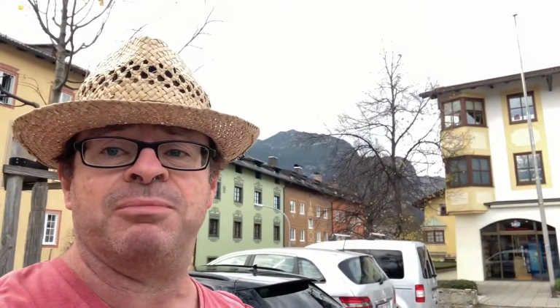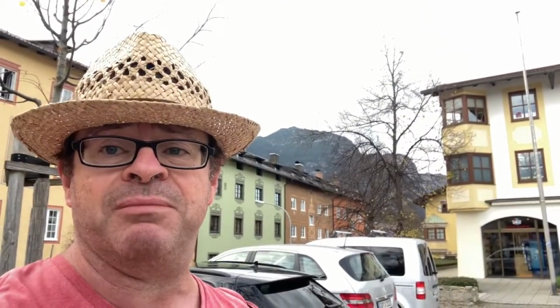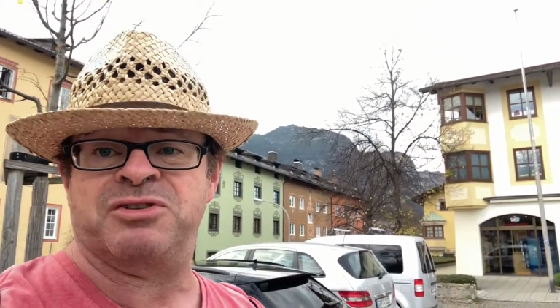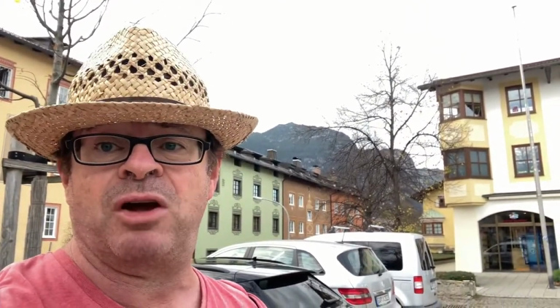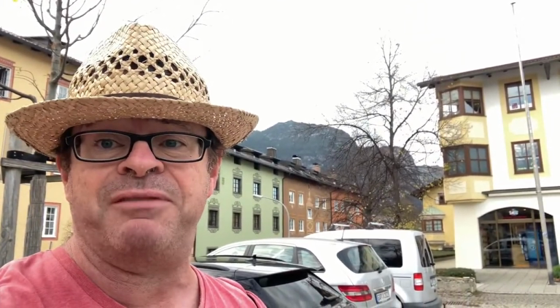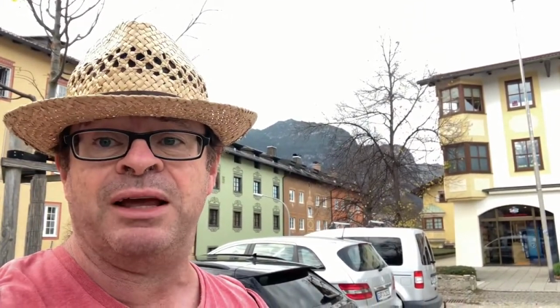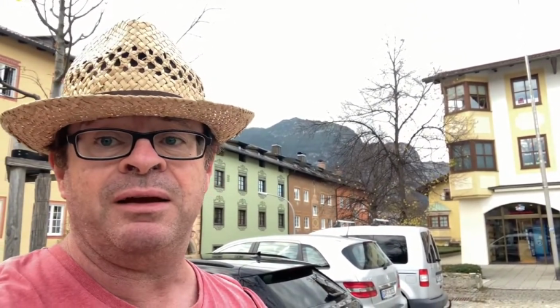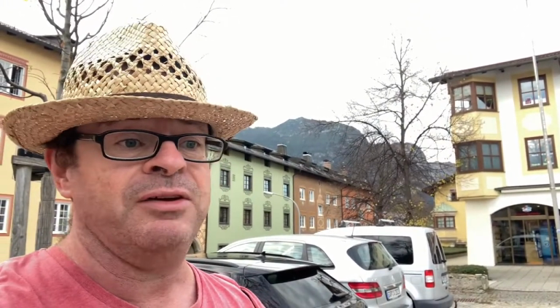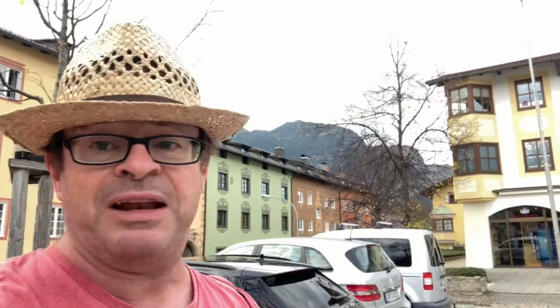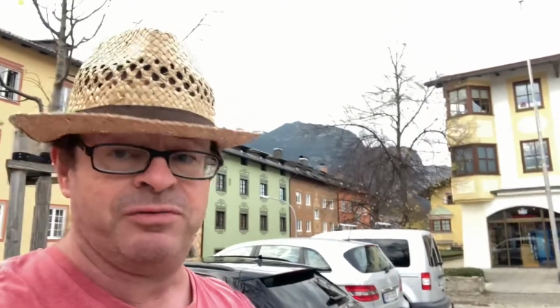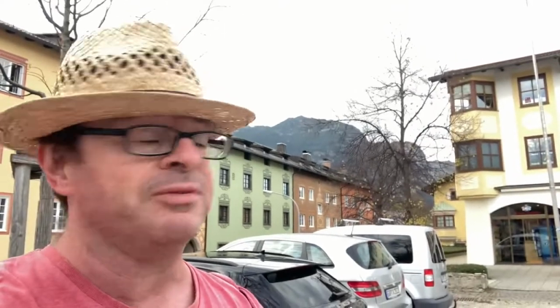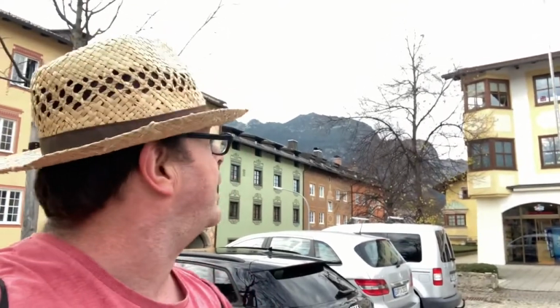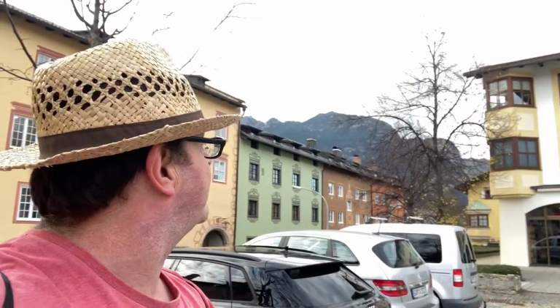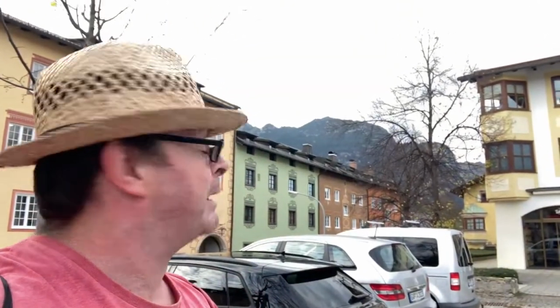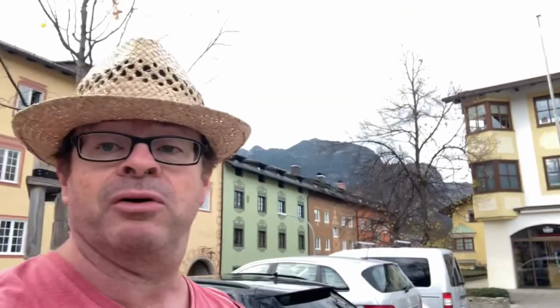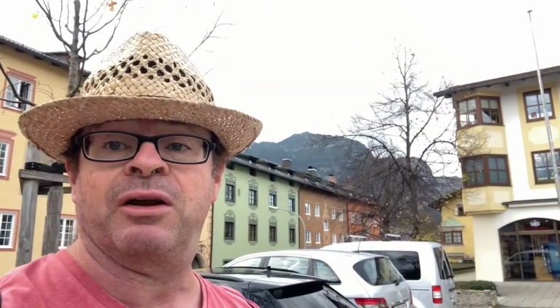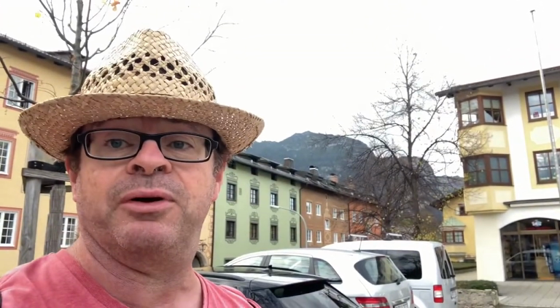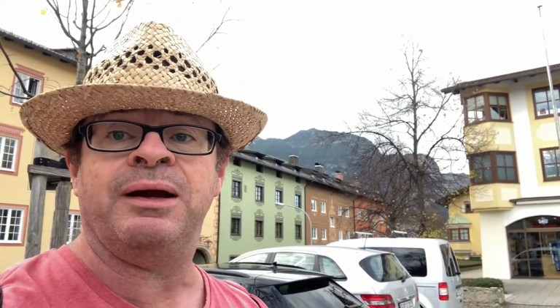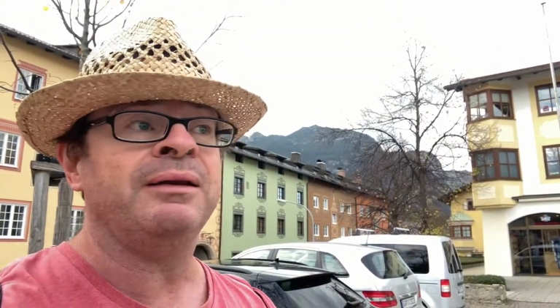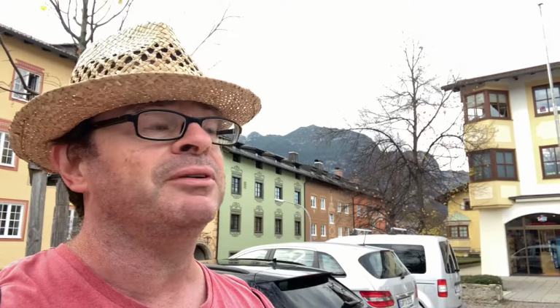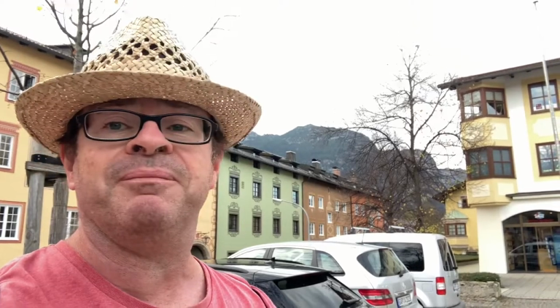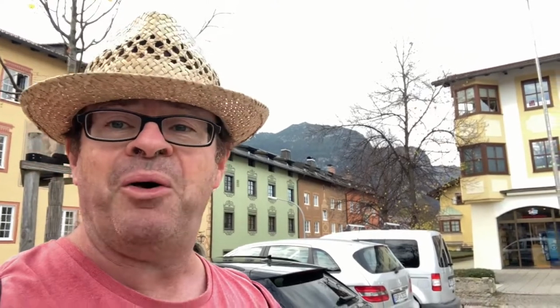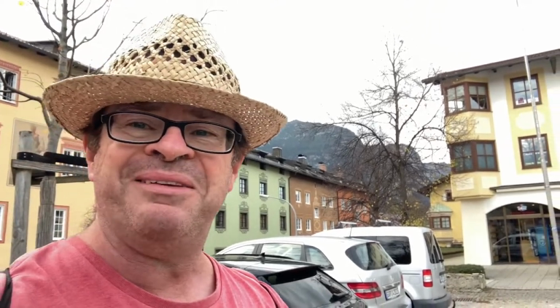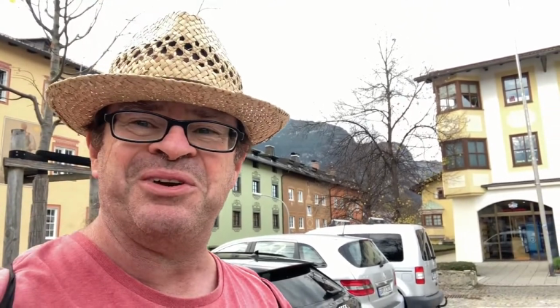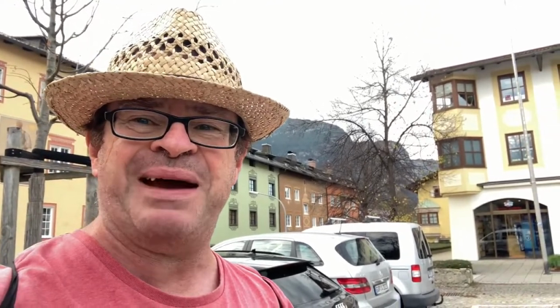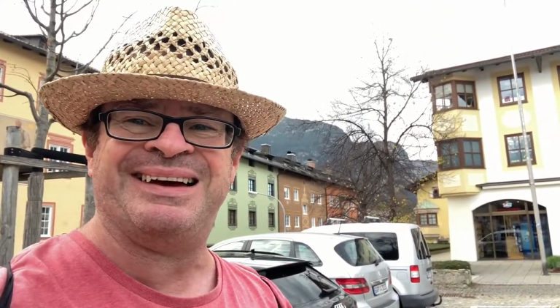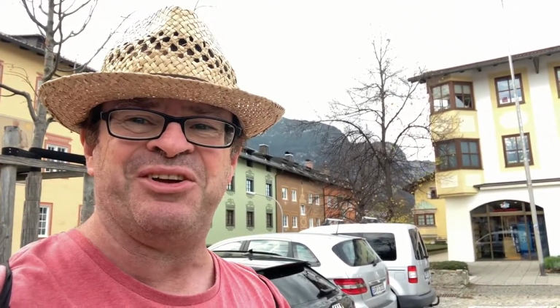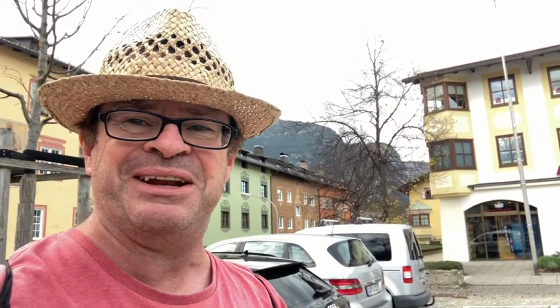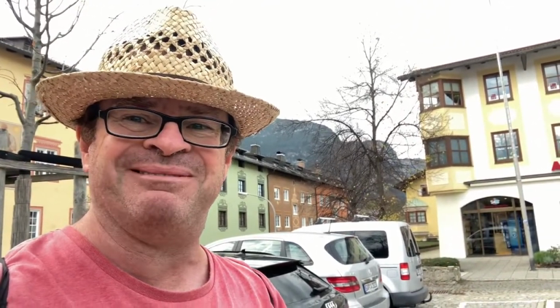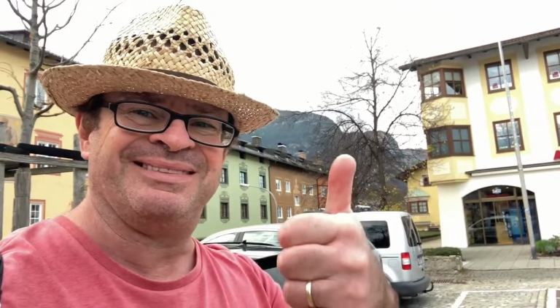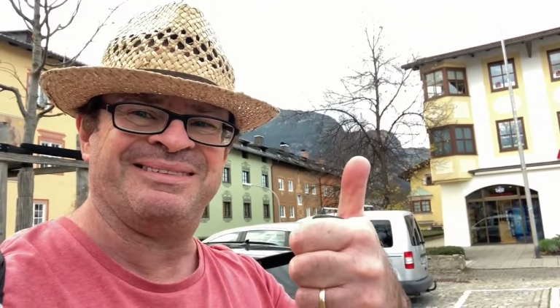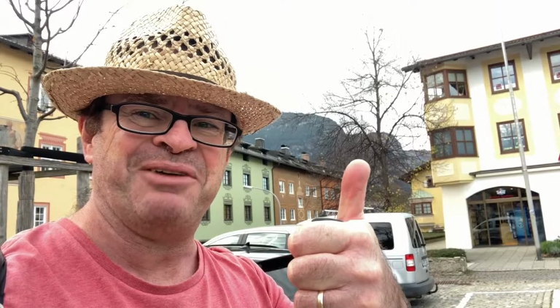Pretty decent mountain - pretty much like Ben Nevis really, in terms of elevation from where I'm standing now. That would be a good hike and climb too. Anyway, I just thought I'd touch base - I'll see you in a little bit. Bye for now.